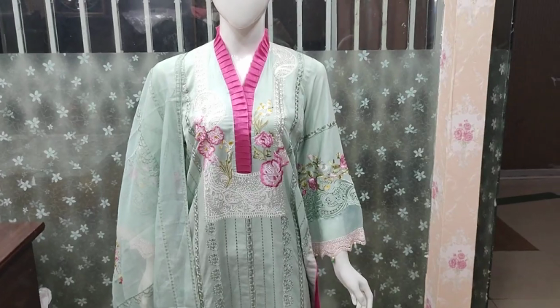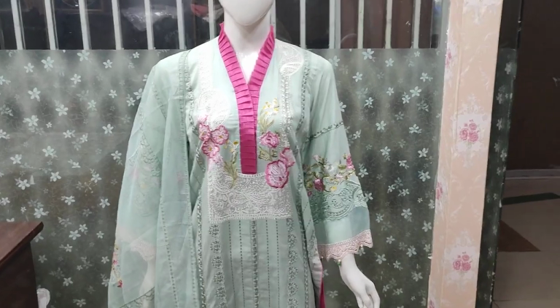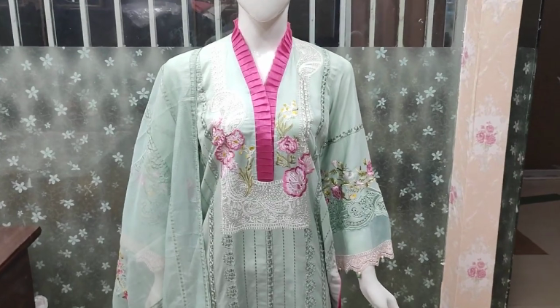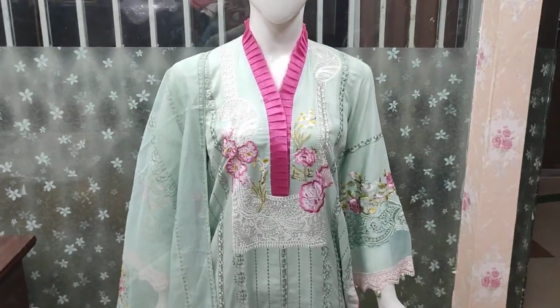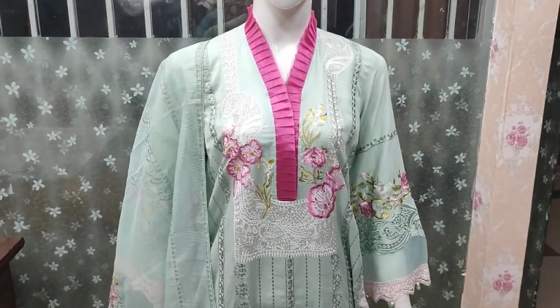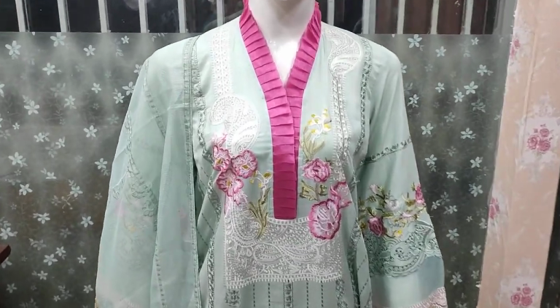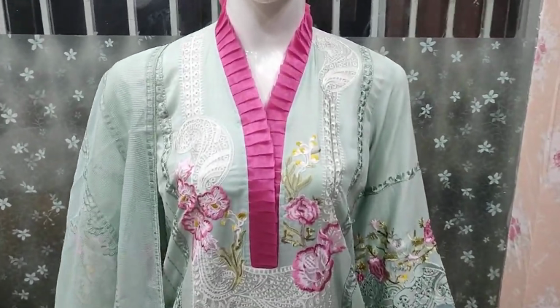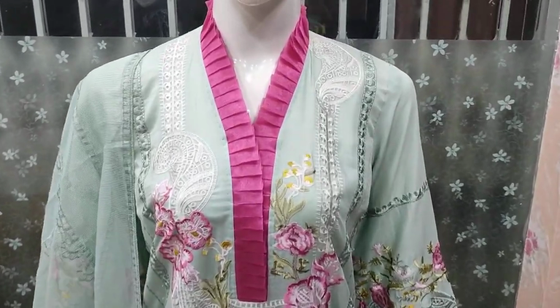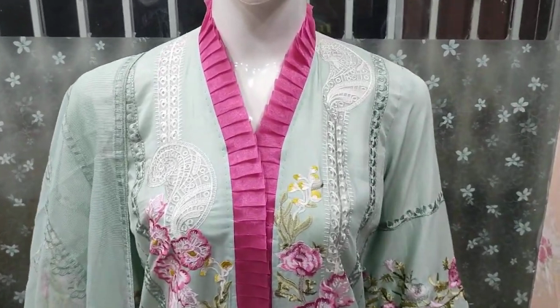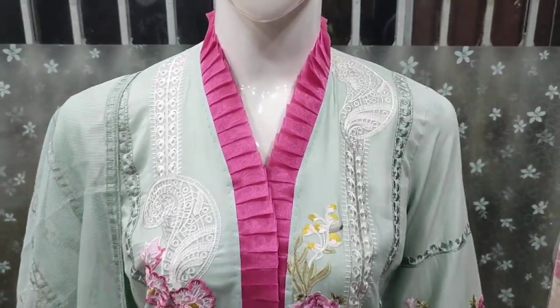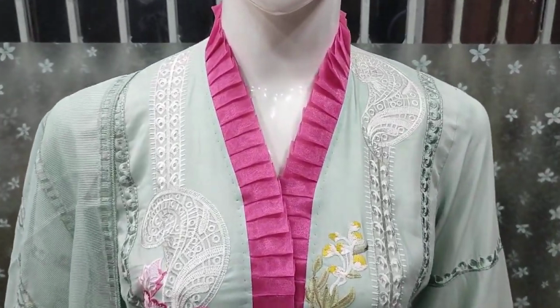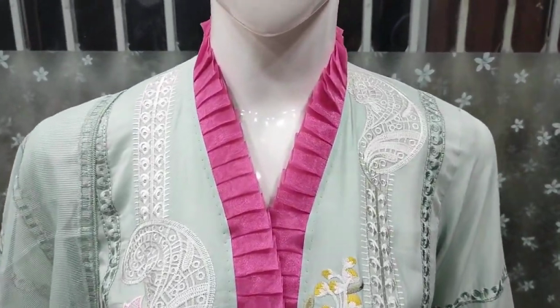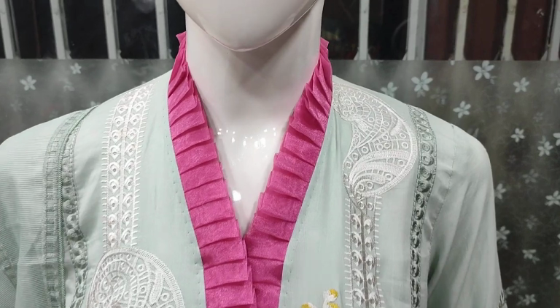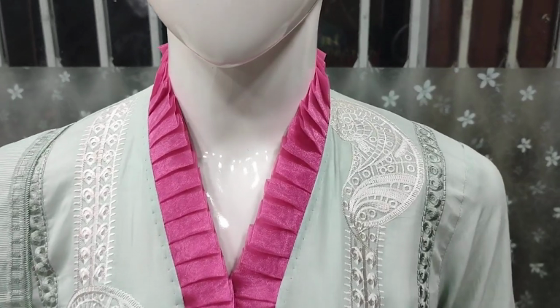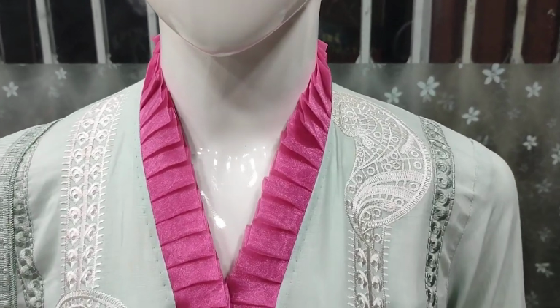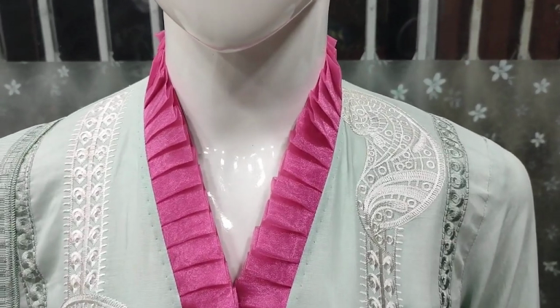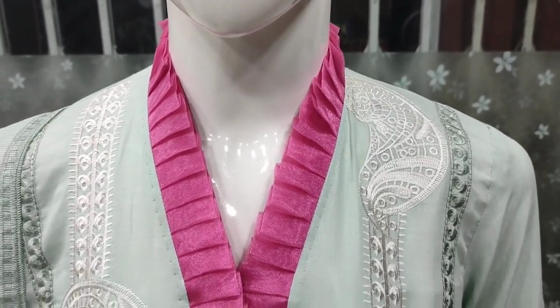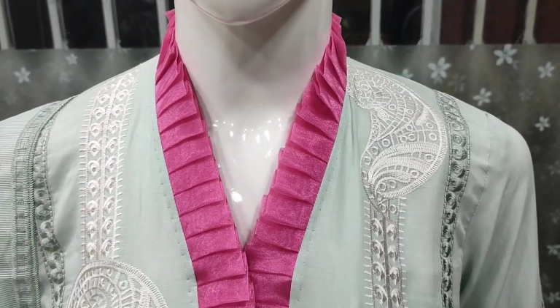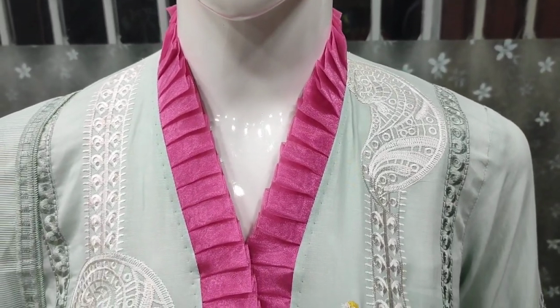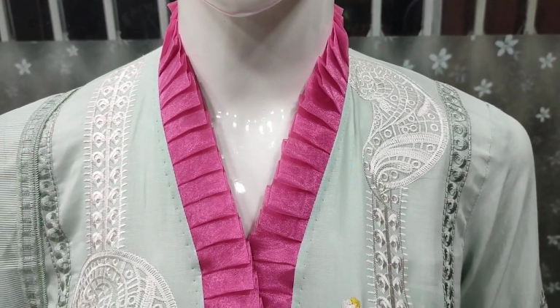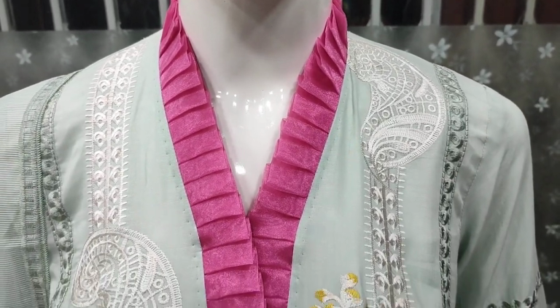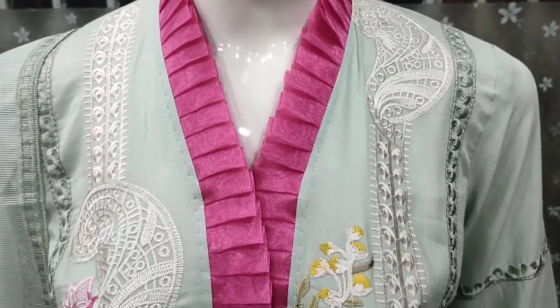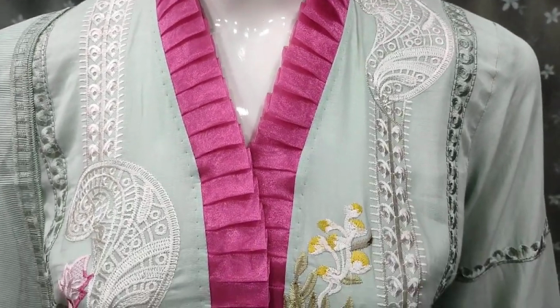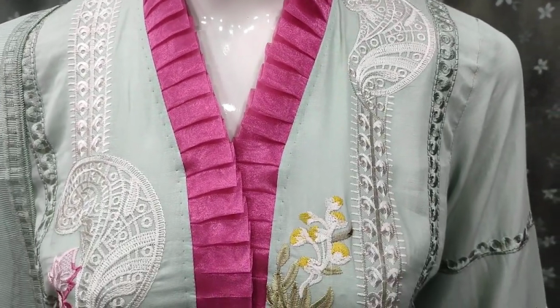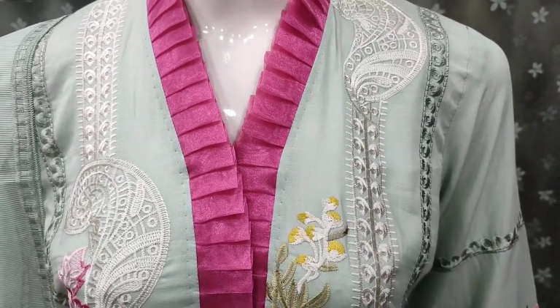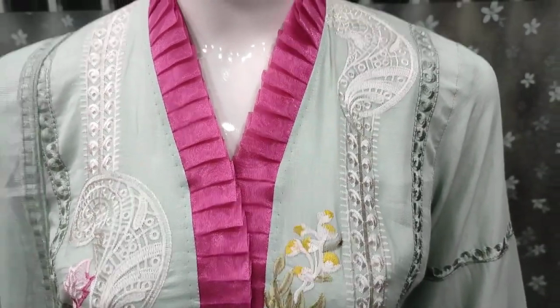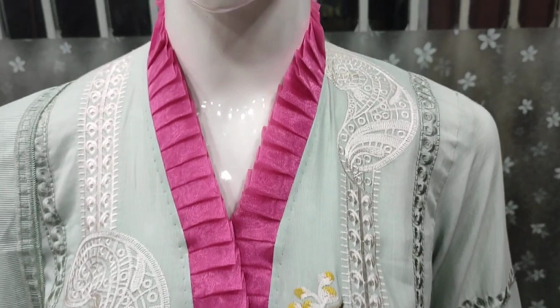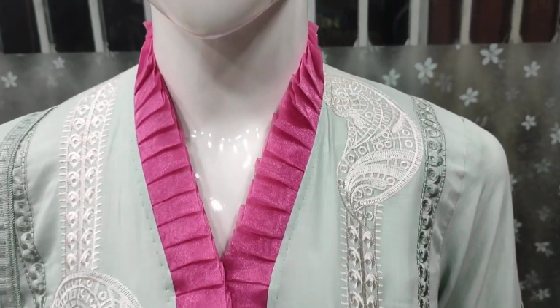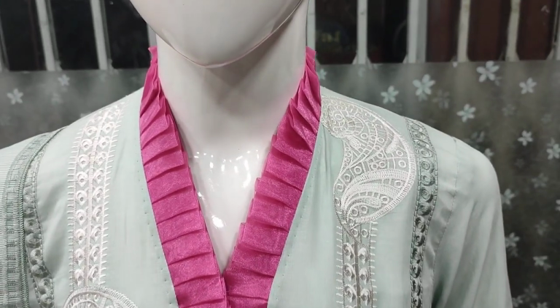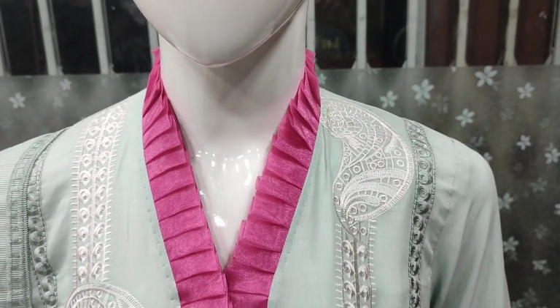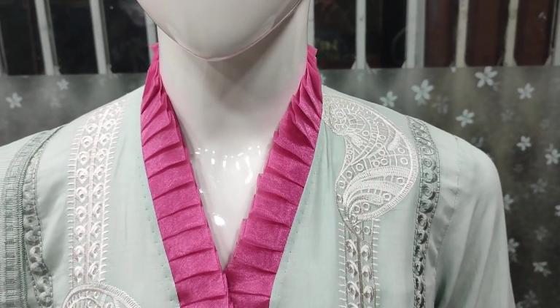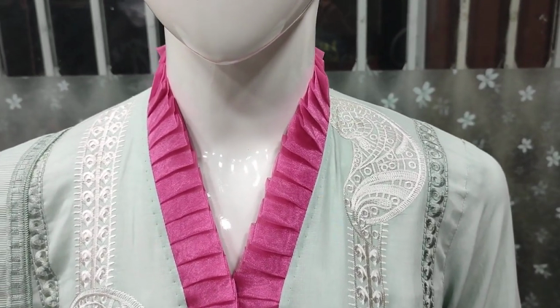Assalamualaikum everyone, Abdul Qadir here. This is the summer cotton fabric on the new design. This is the embedded front. This is the stitching style I am showing.